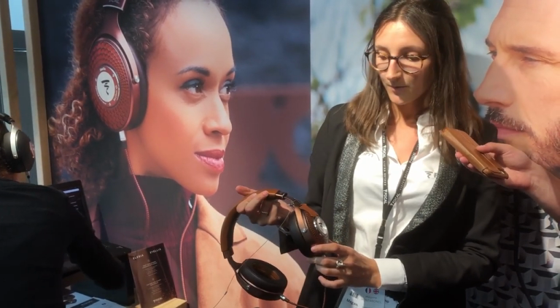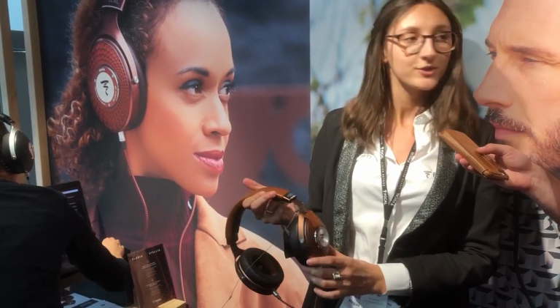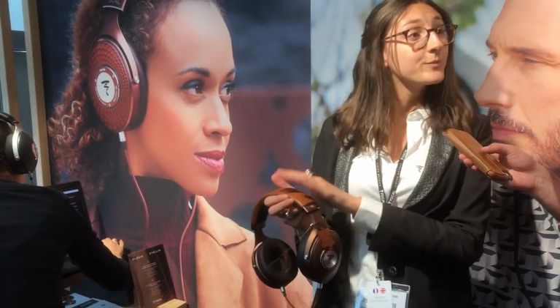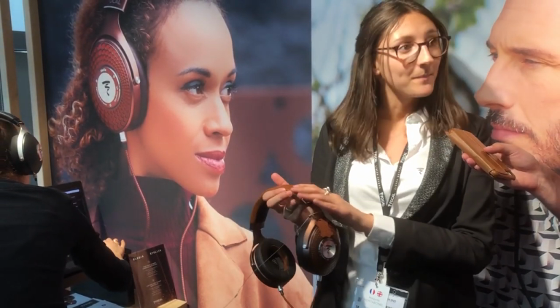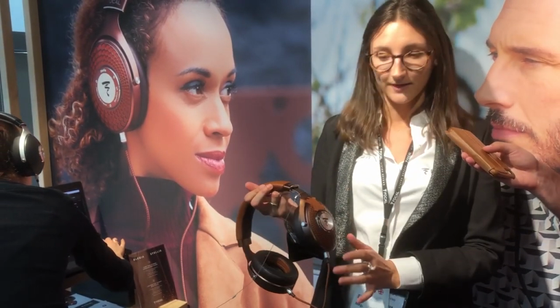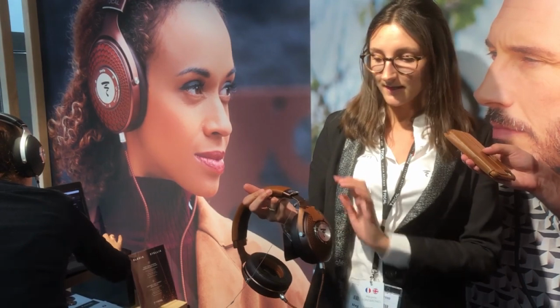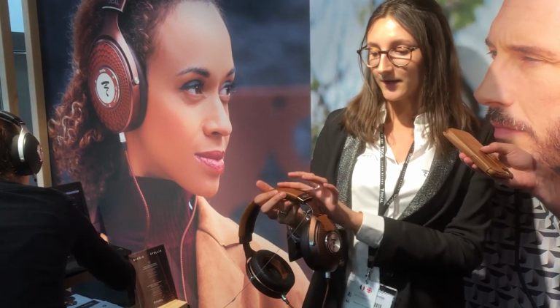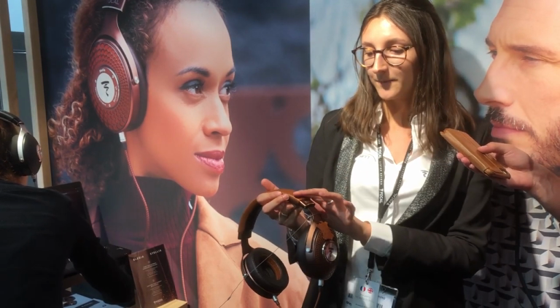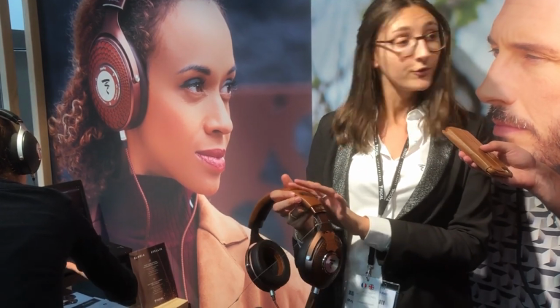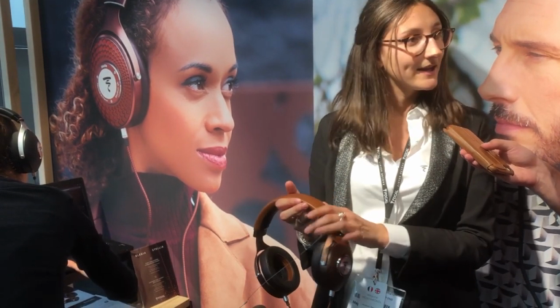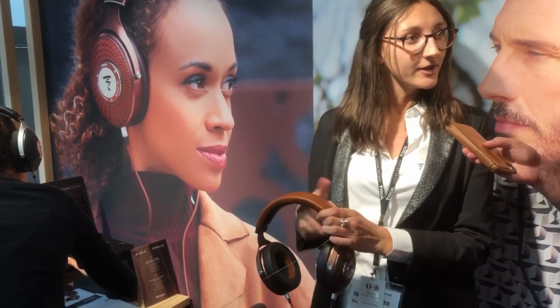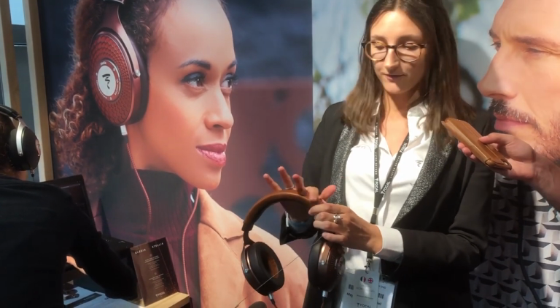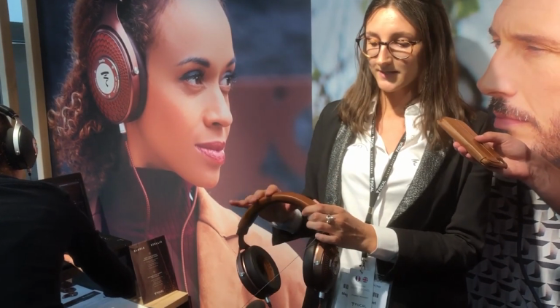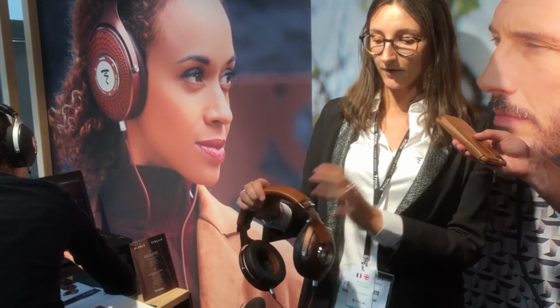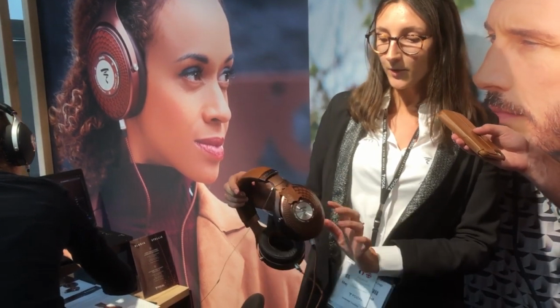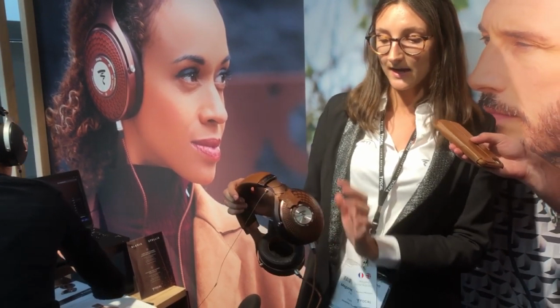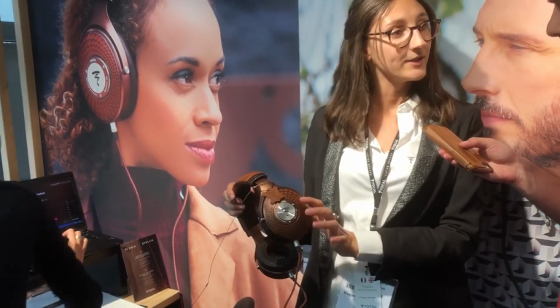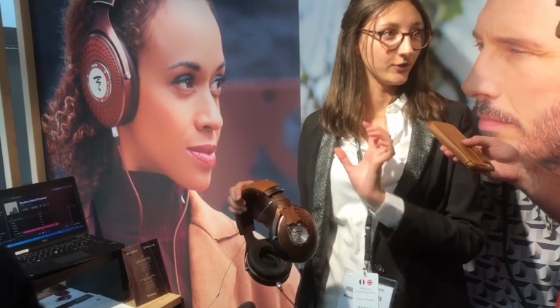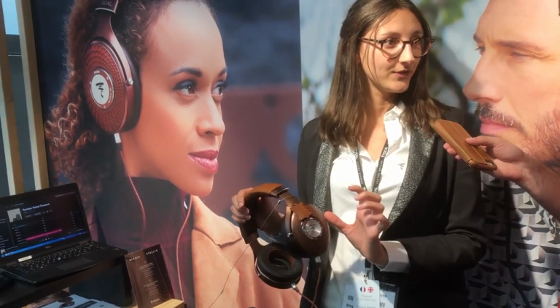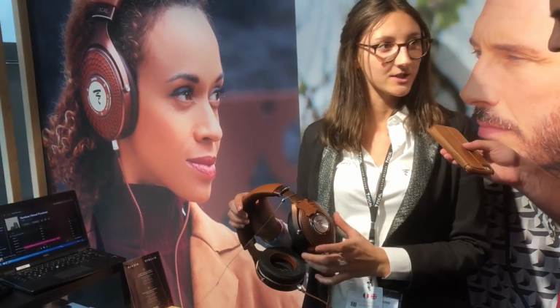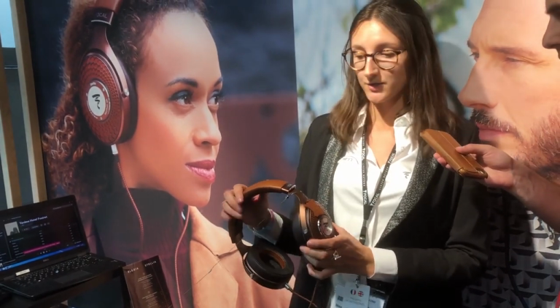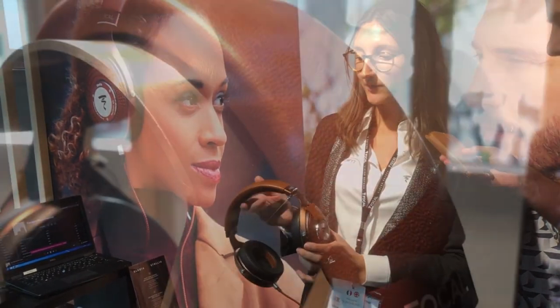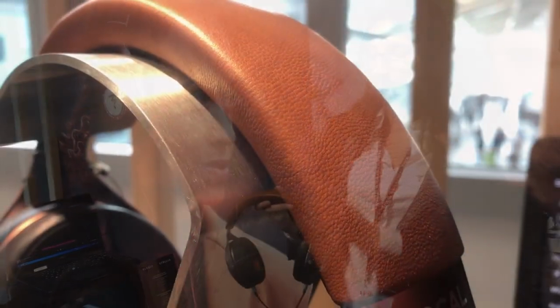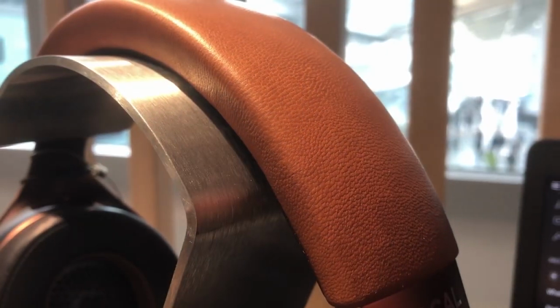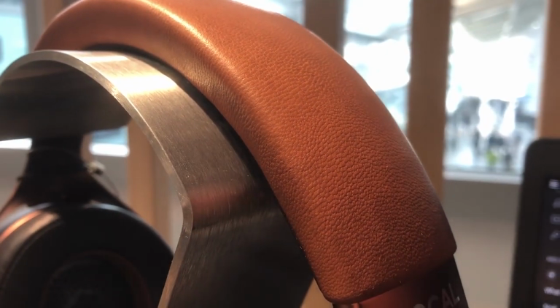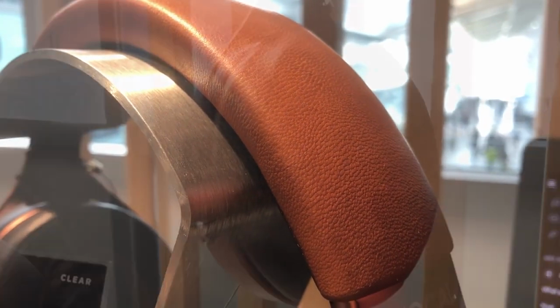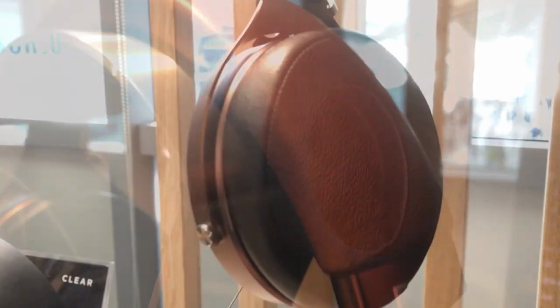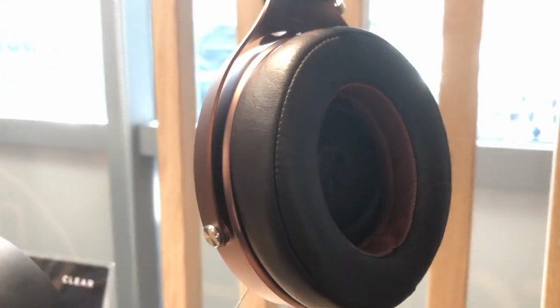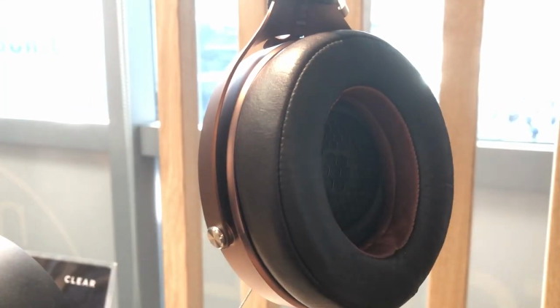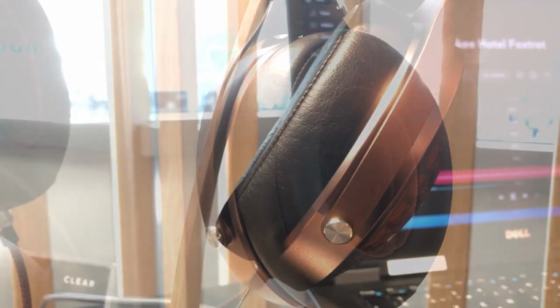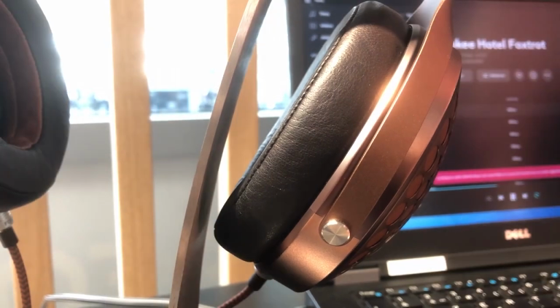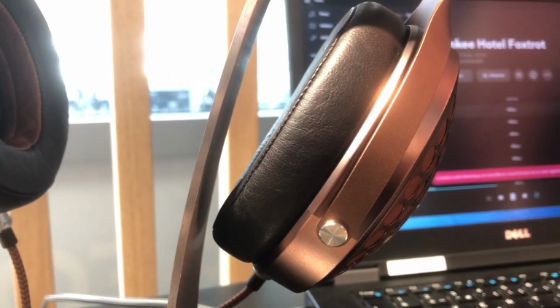We use very premium materials, like full-grain leather, so very soft. Mocha and cognac for the two finishes. So full-grain leather on the headband, on the cushion, and also on the ear cup.